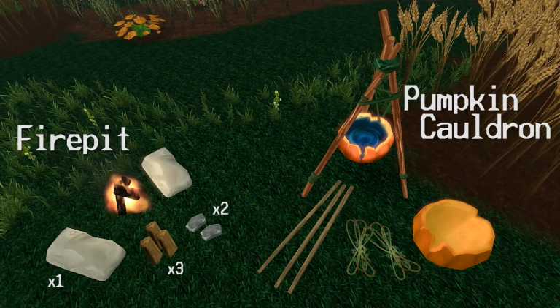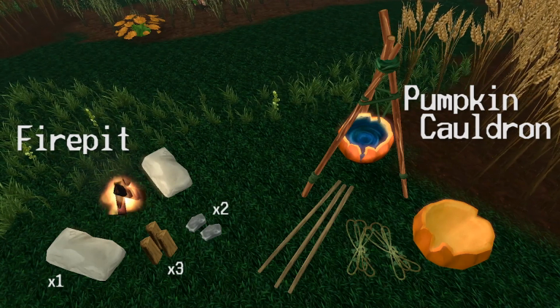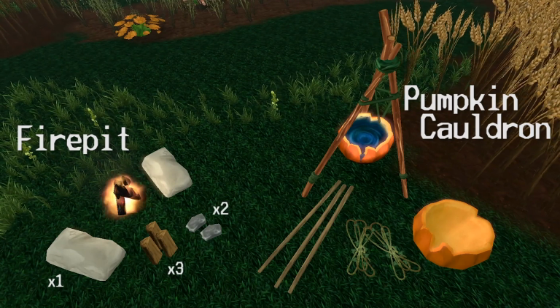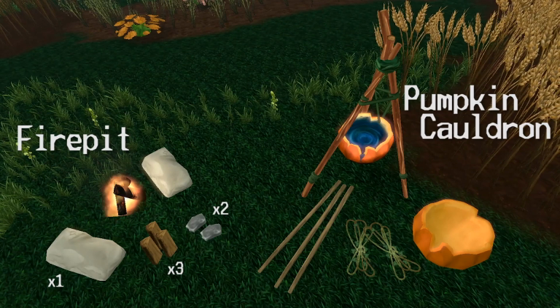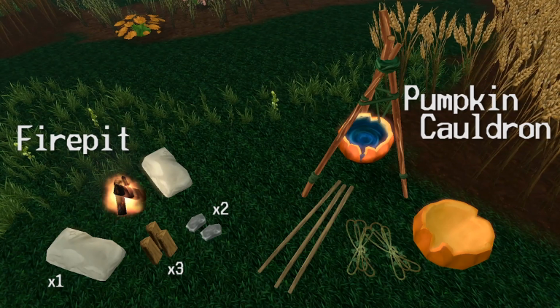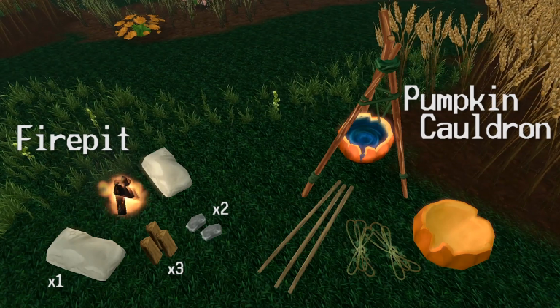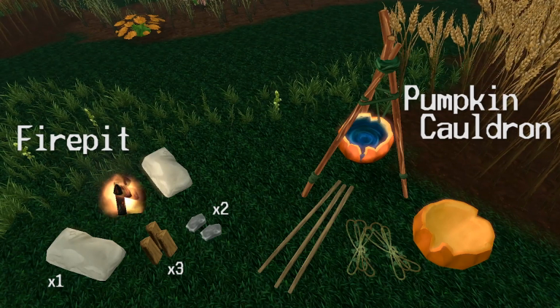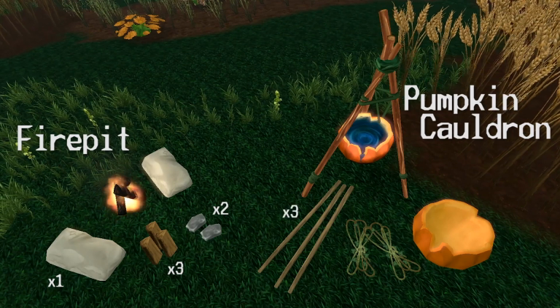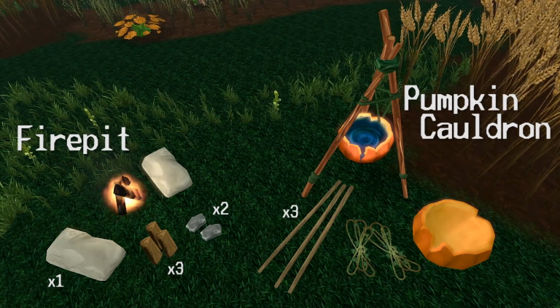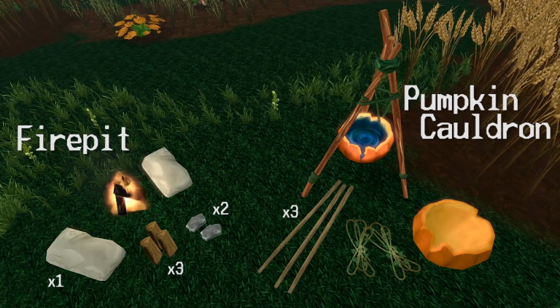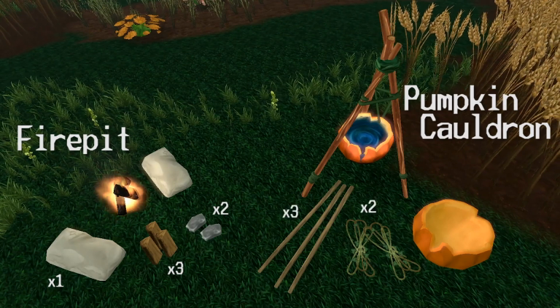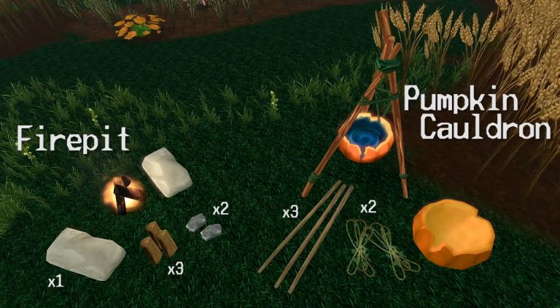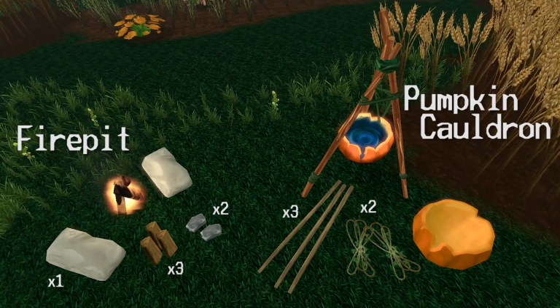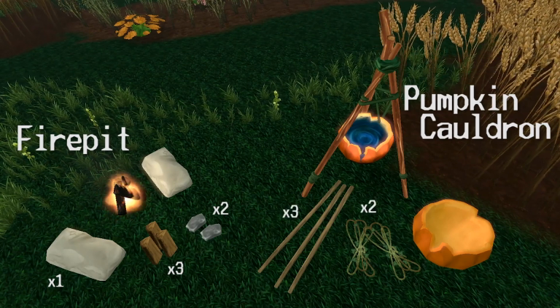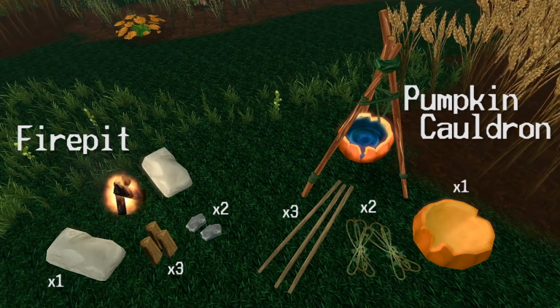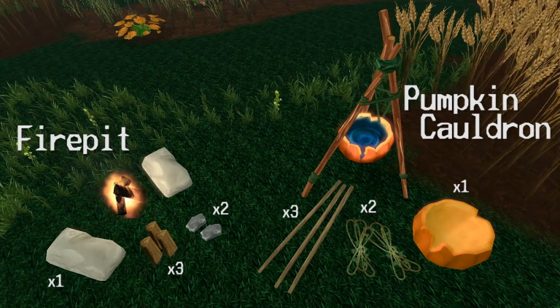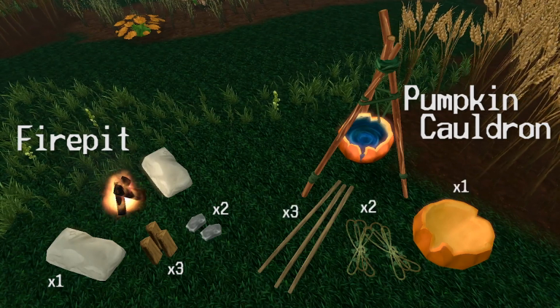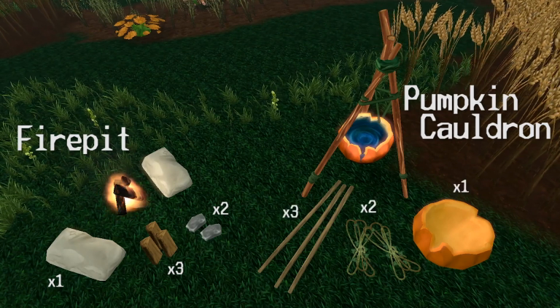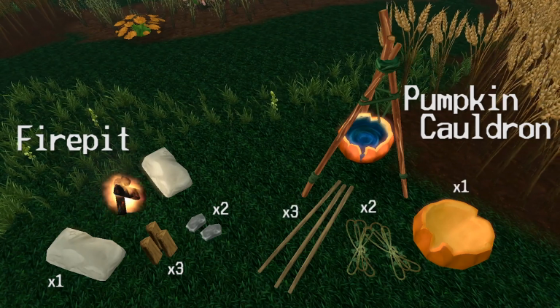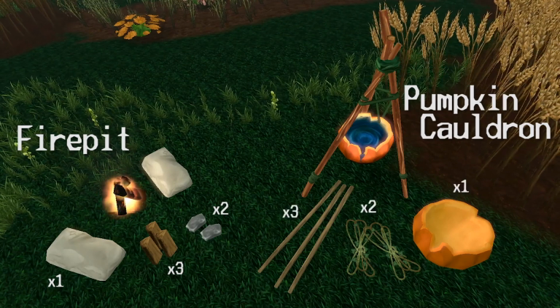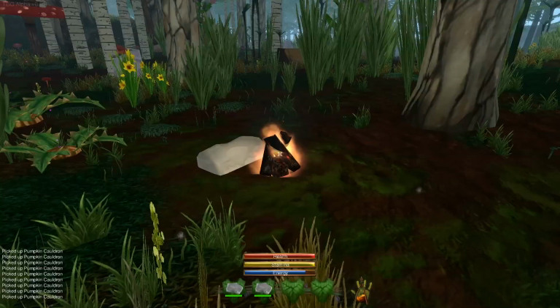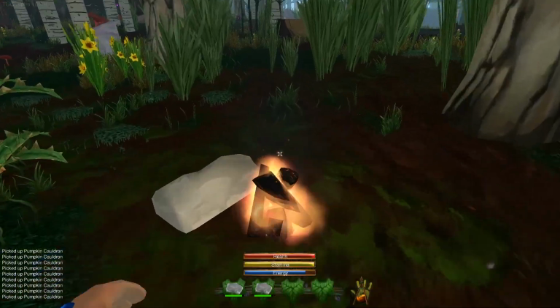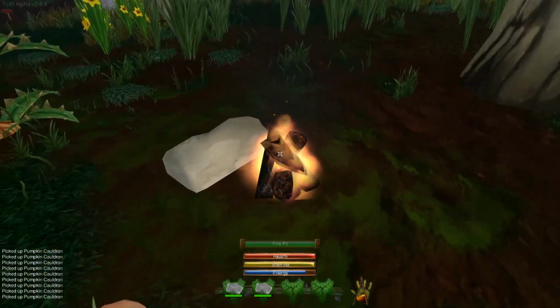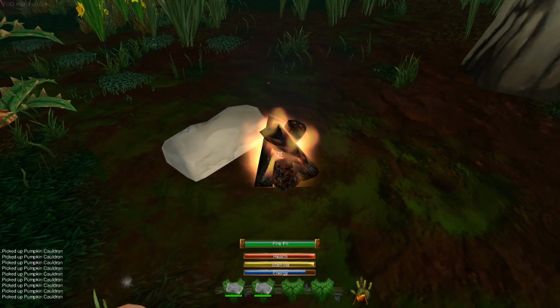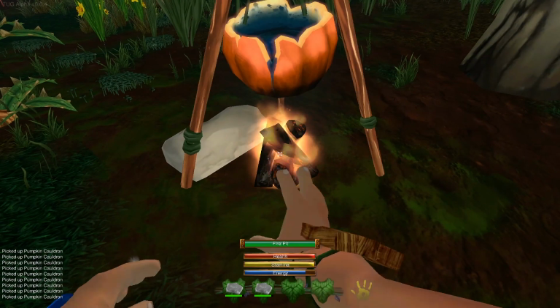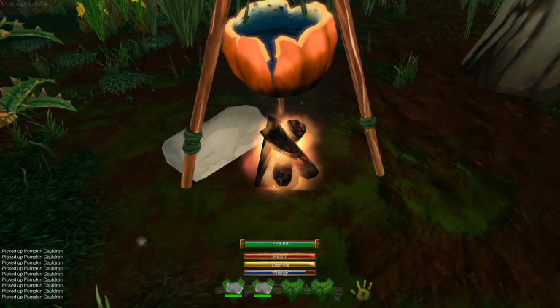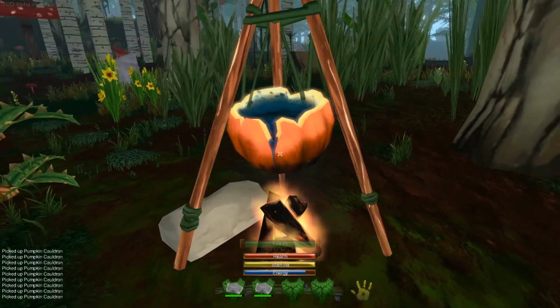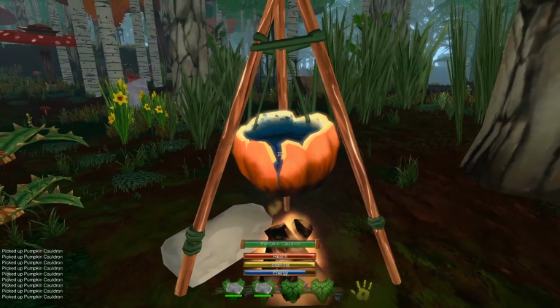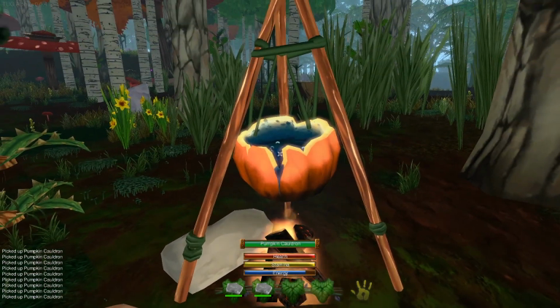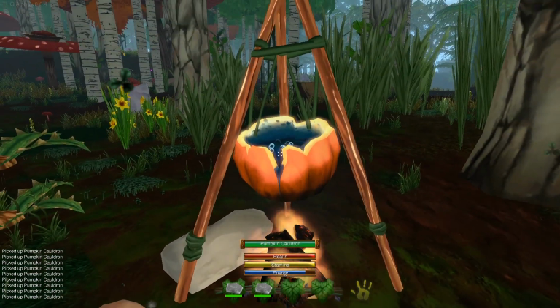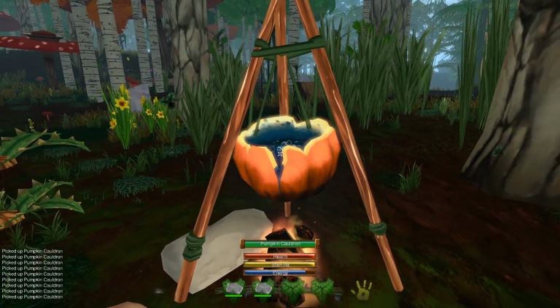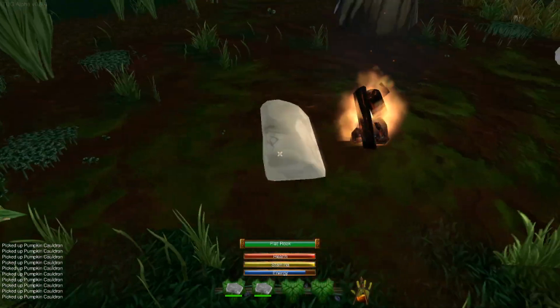Next is the pumpkin cauldron, which takes three wood shafts, two vines, and a pumpkin shell. Place the pumpkin cauldron above the fire and not above the flat rock.